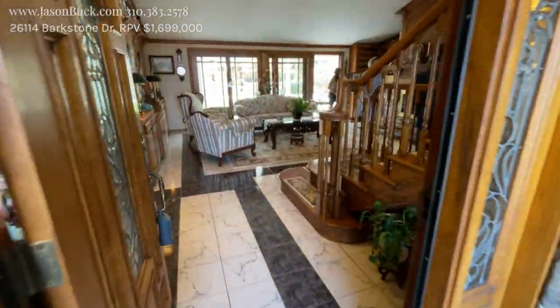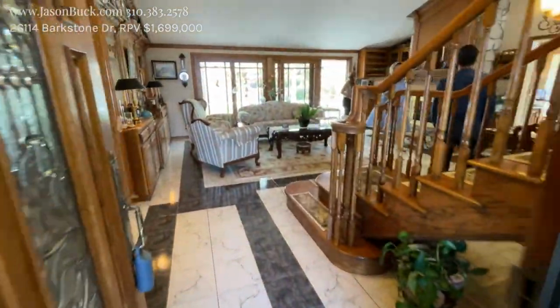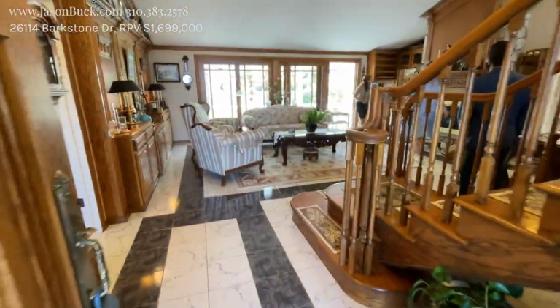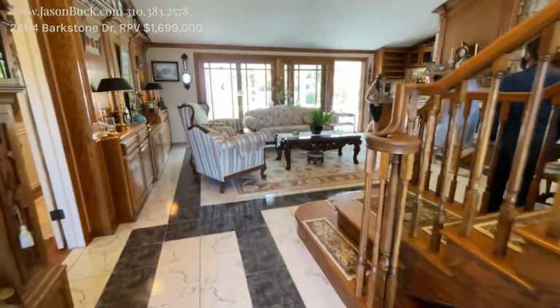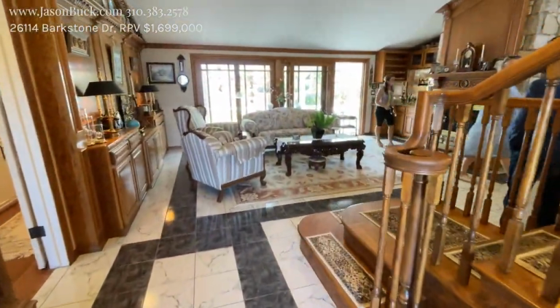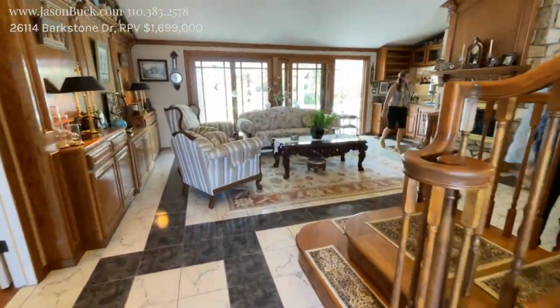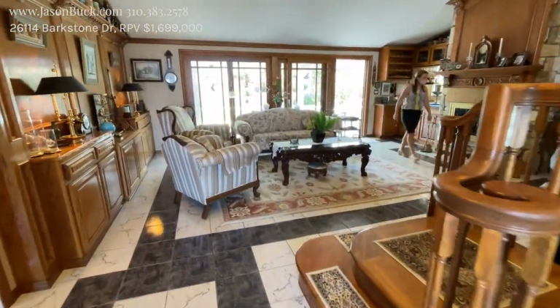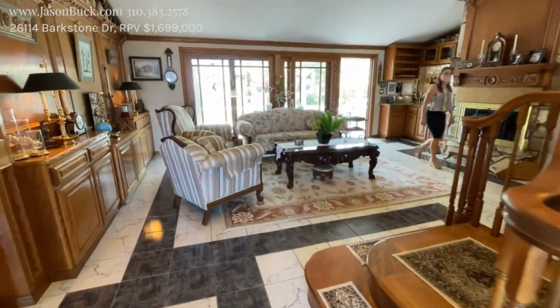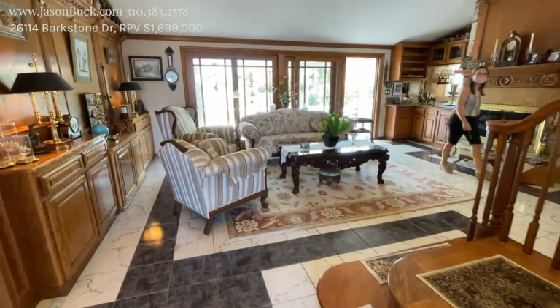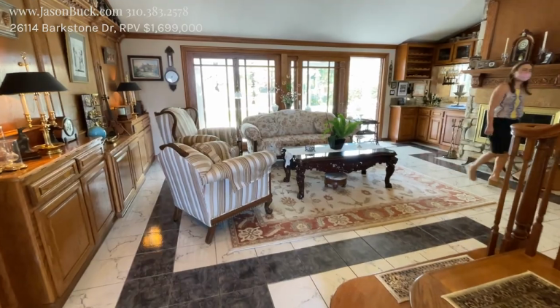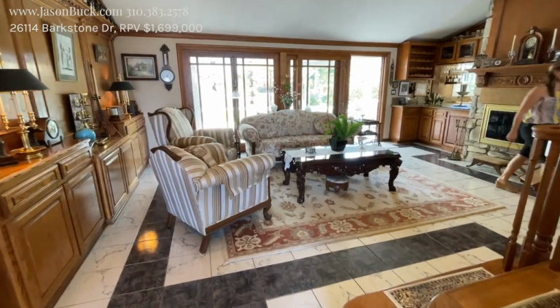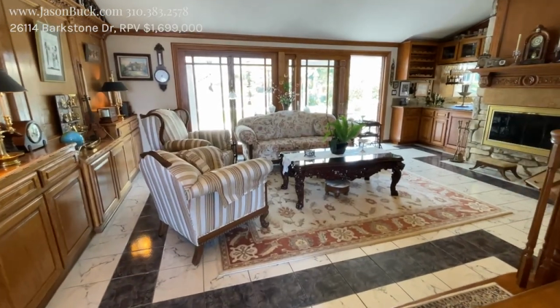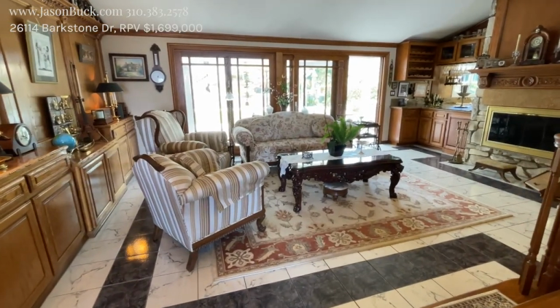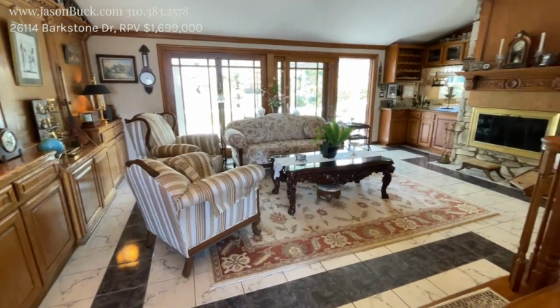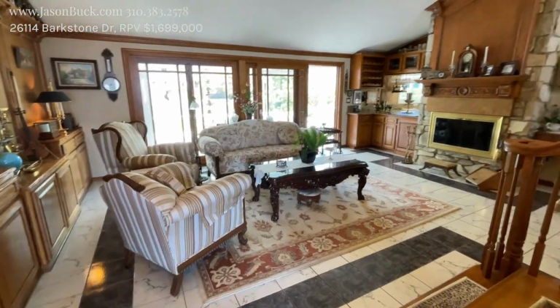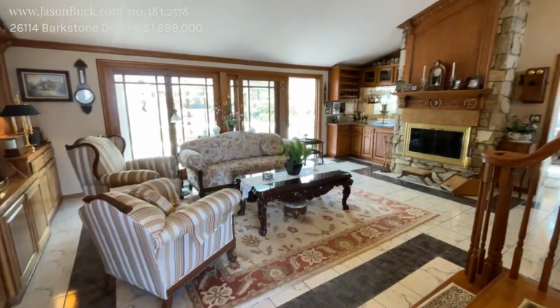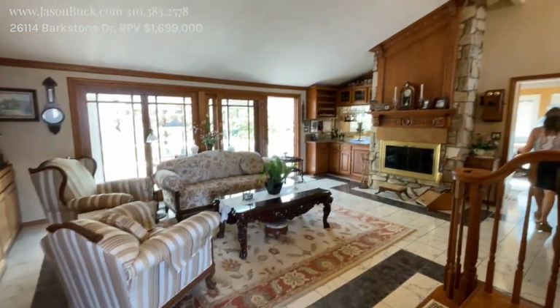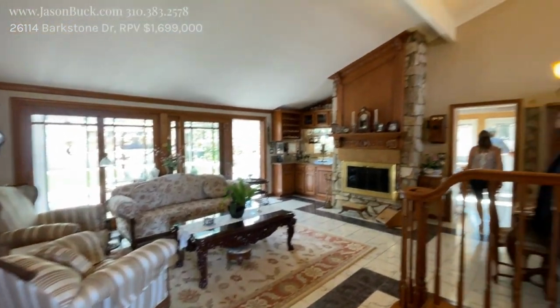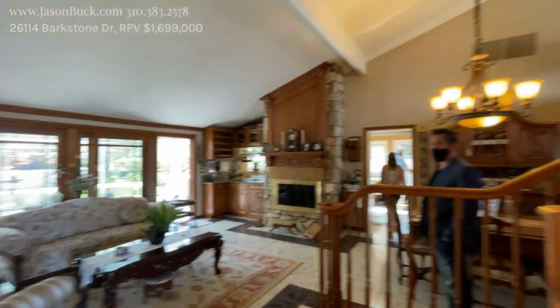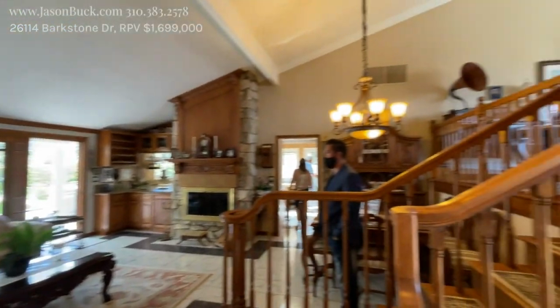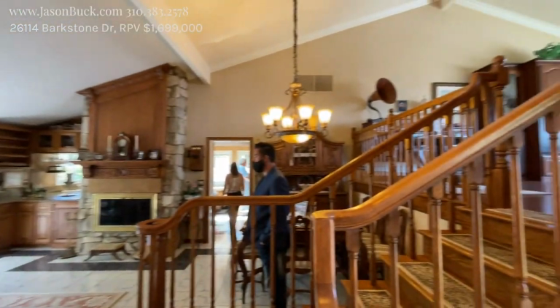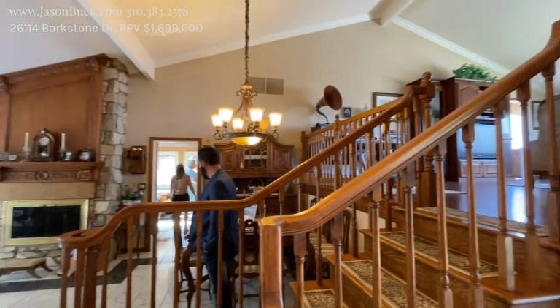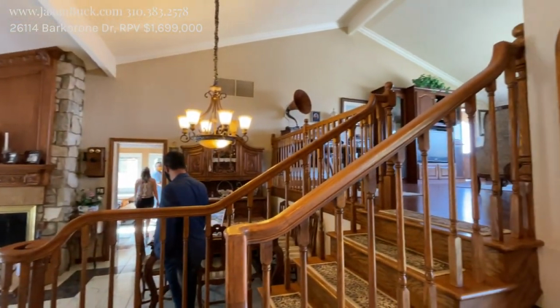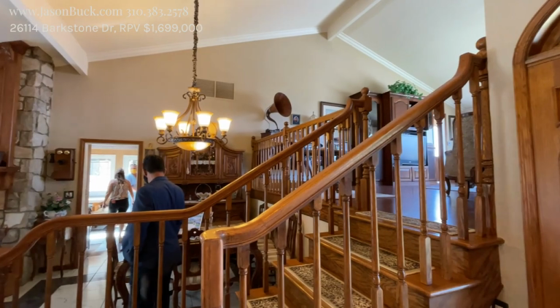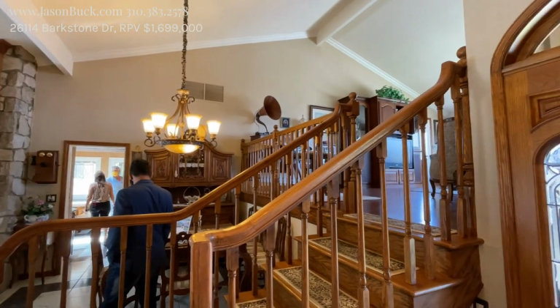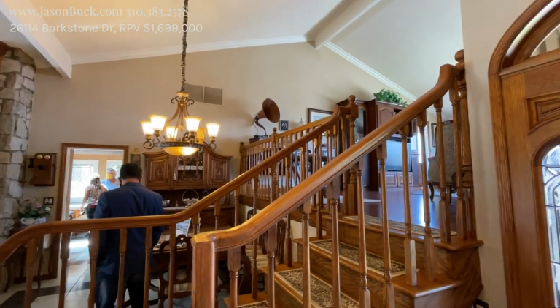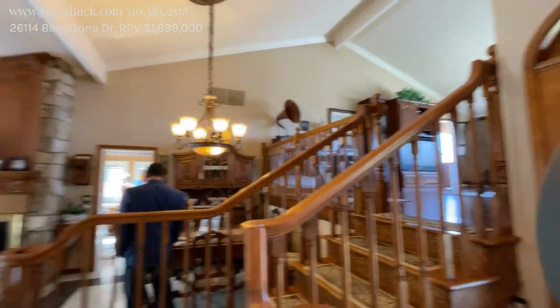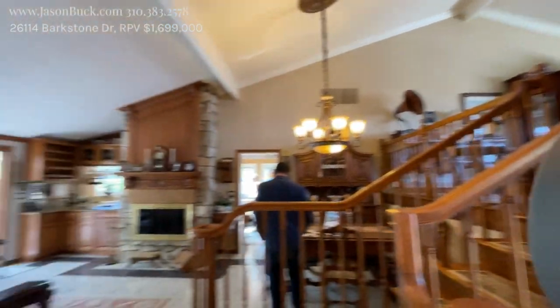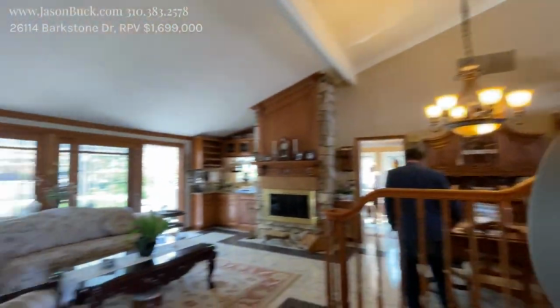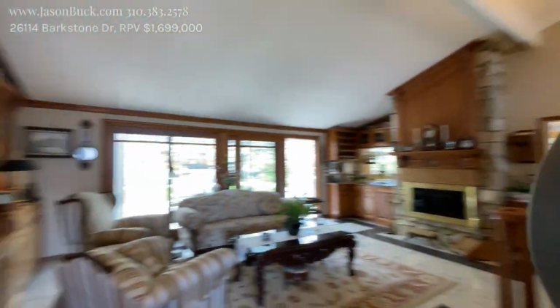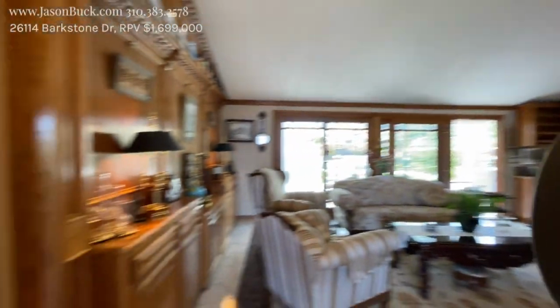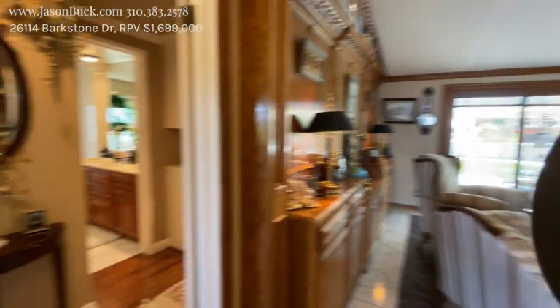Very beautiful. Wow, pretty neat. Lot of wood. Some cool stuff in here. This is great. Let's go this way.